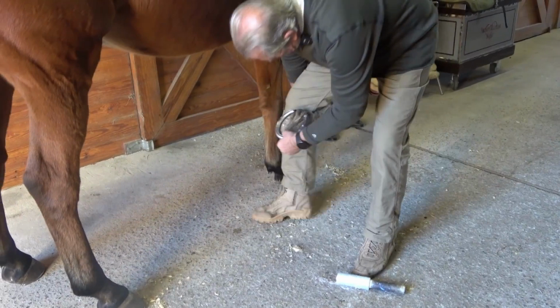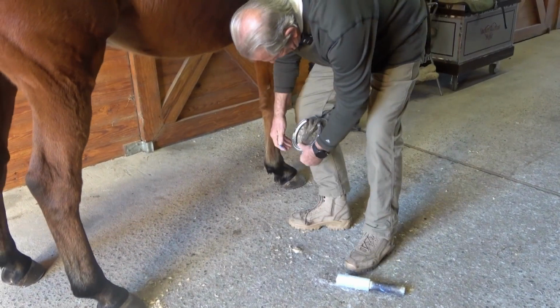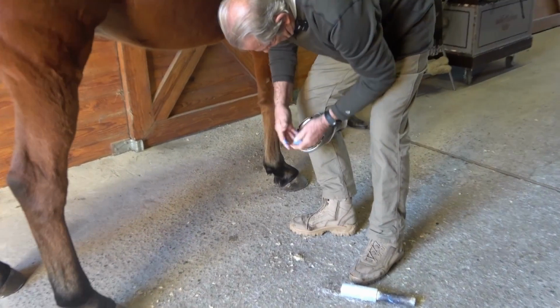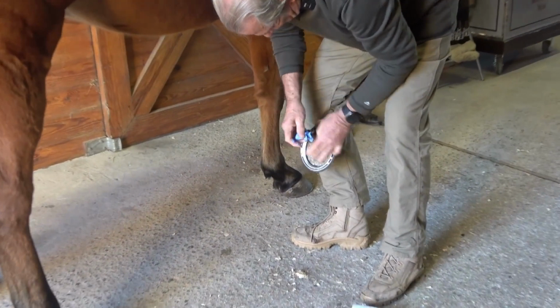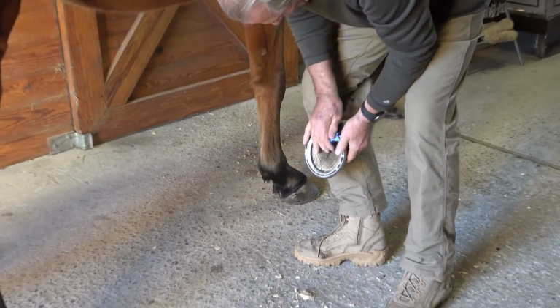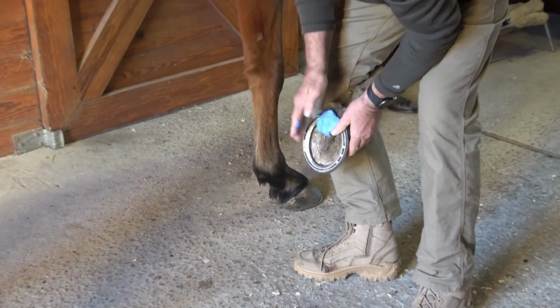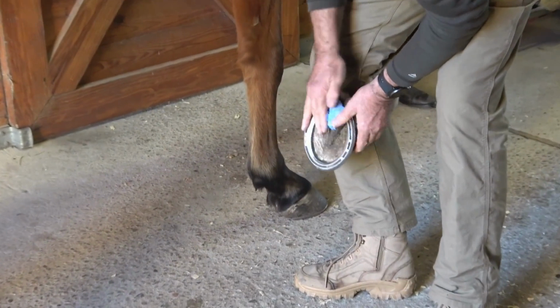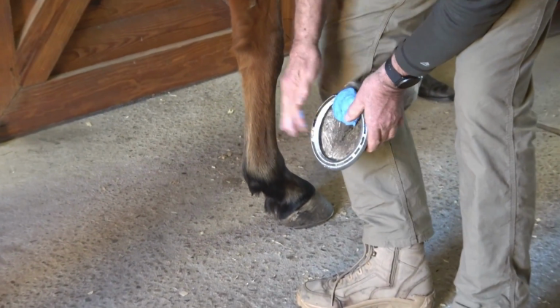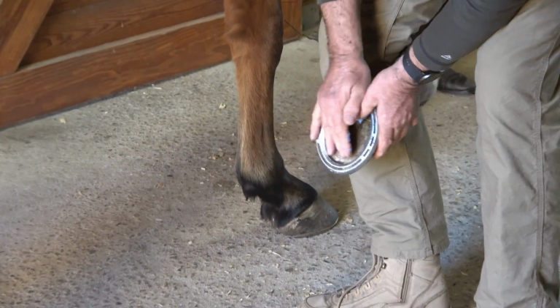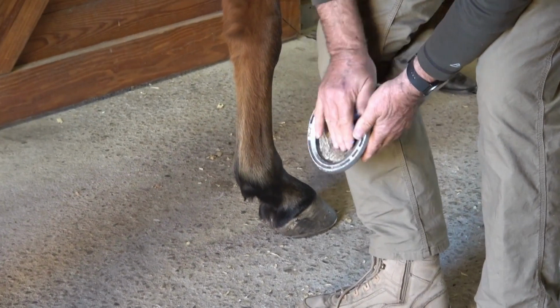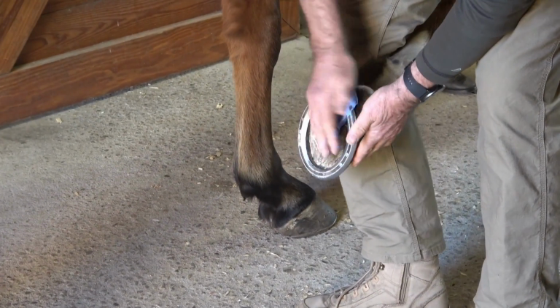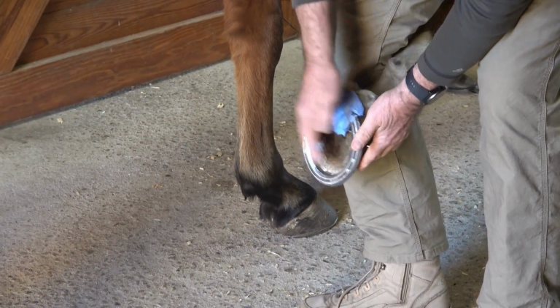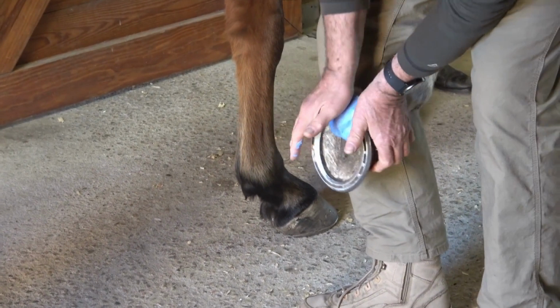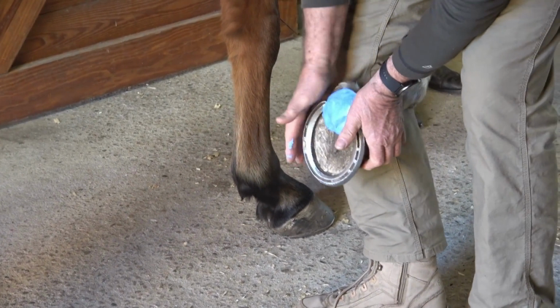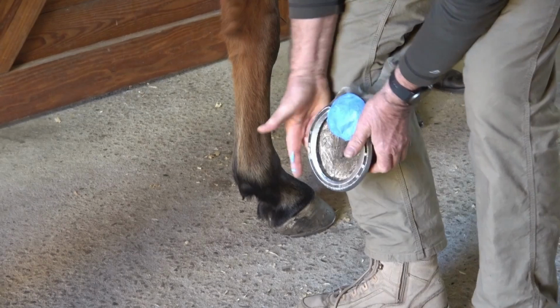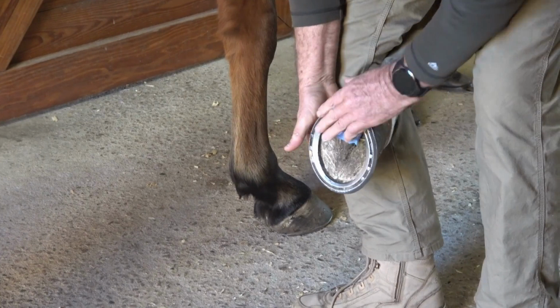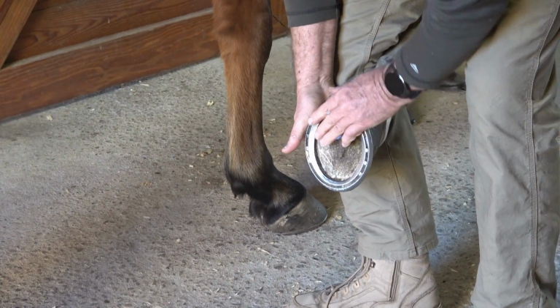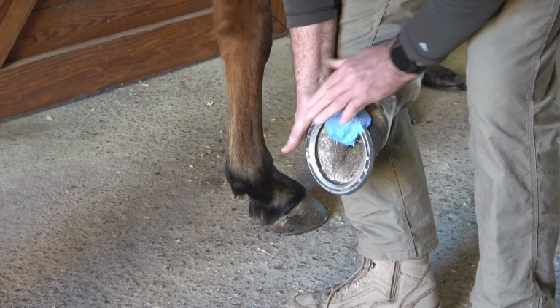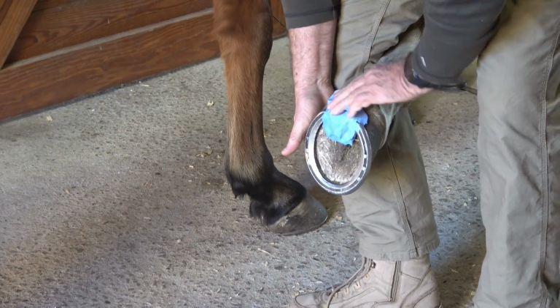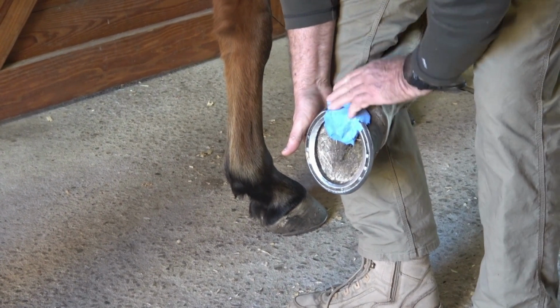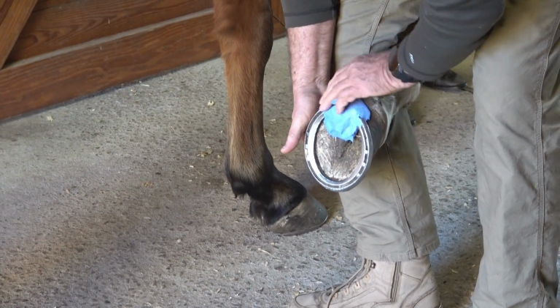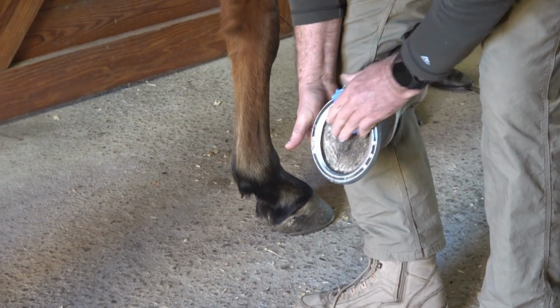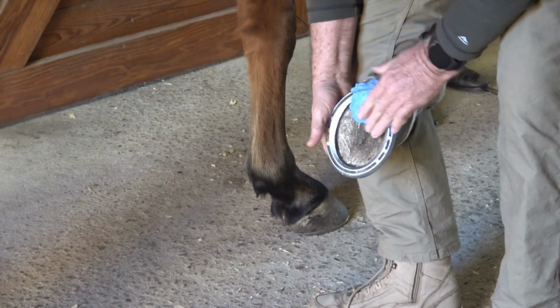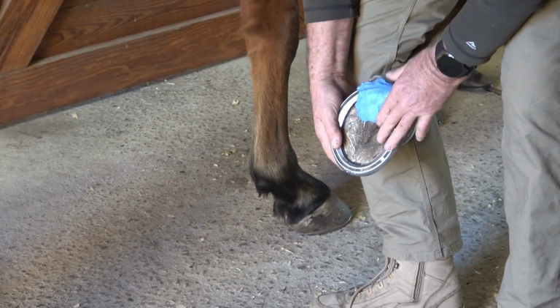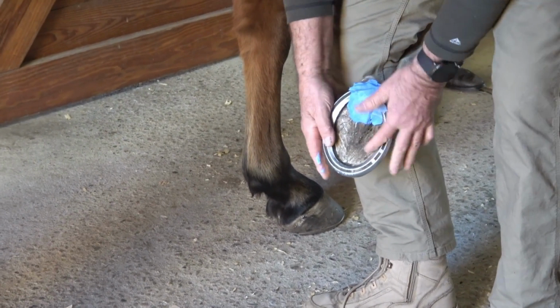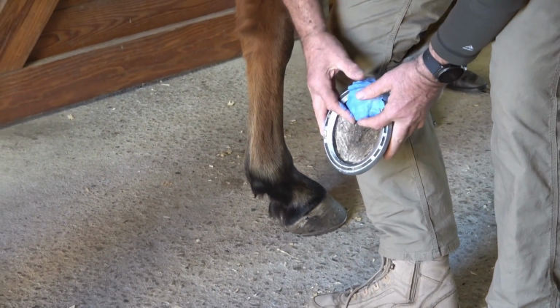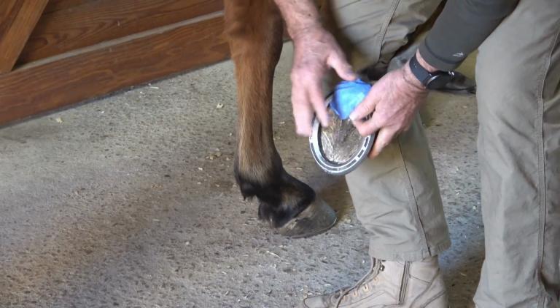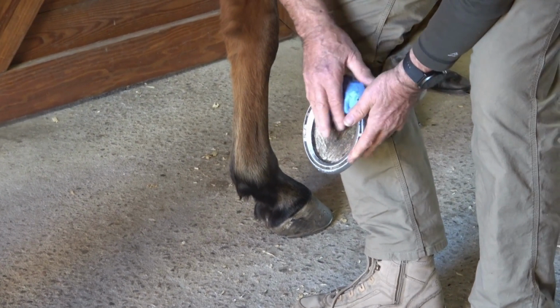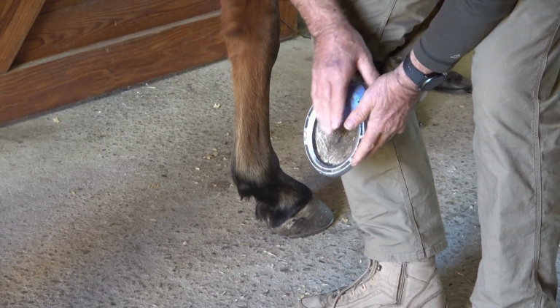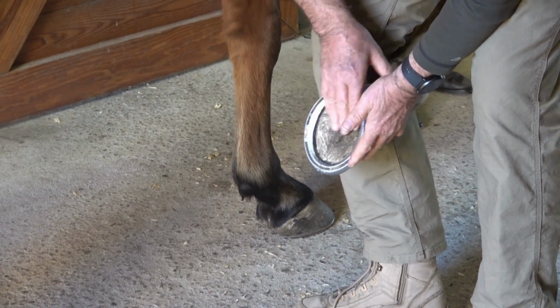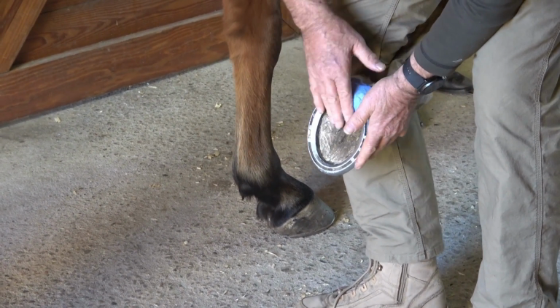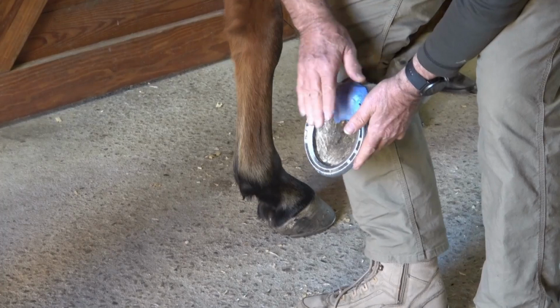After mixing the impression material thoroughly, place it in the back part of the foot and distribute it as illustrated. You can mold it up over the heel bulbs if you like and form it into the frog as desired.